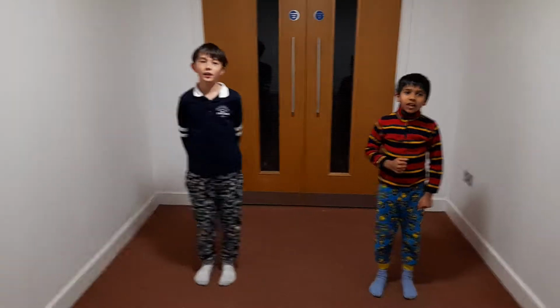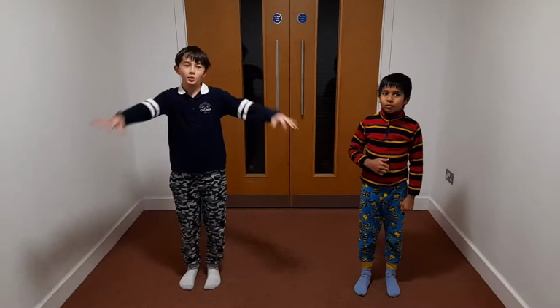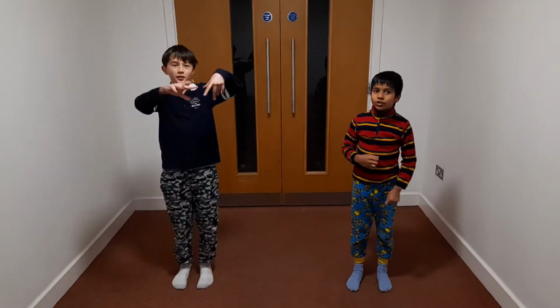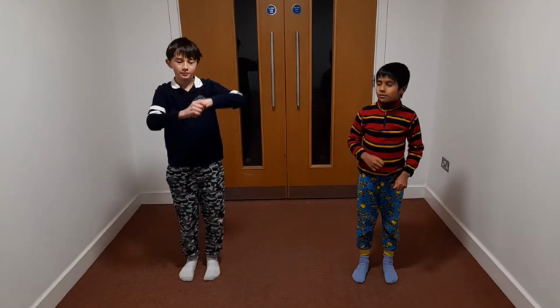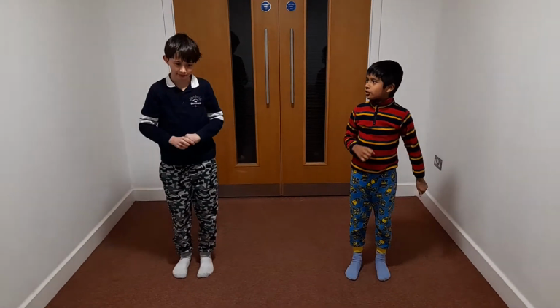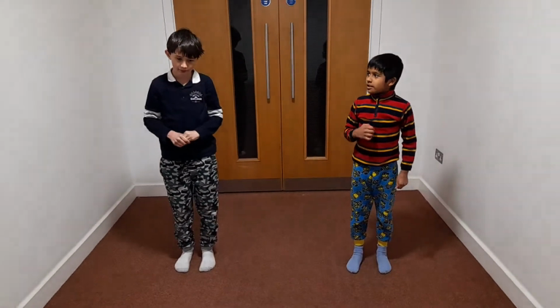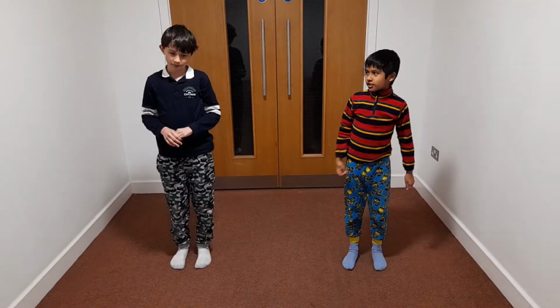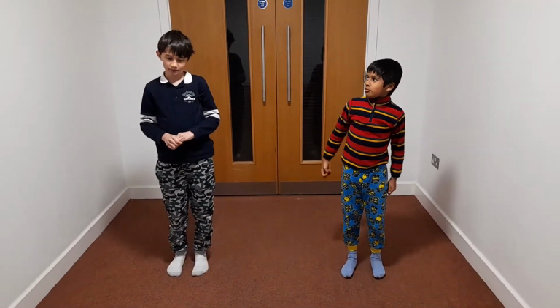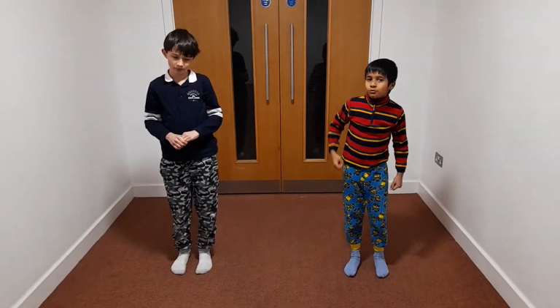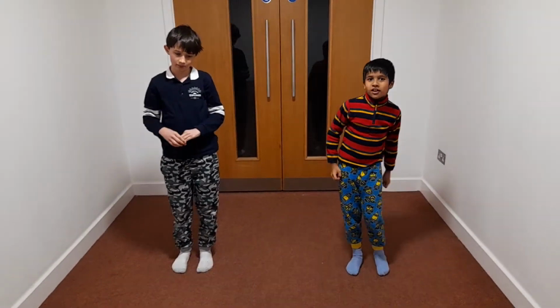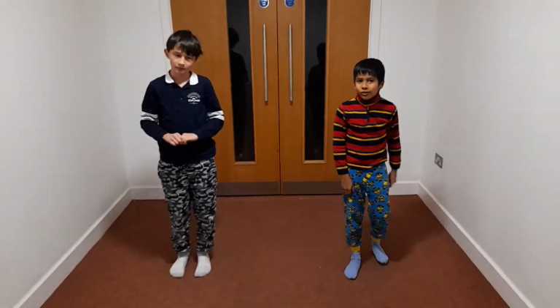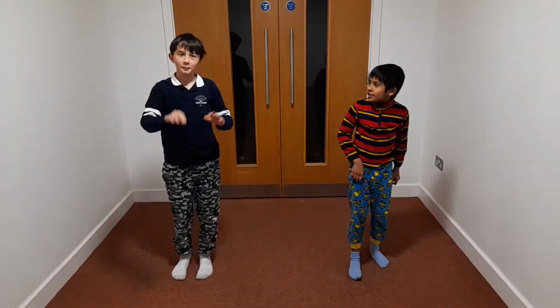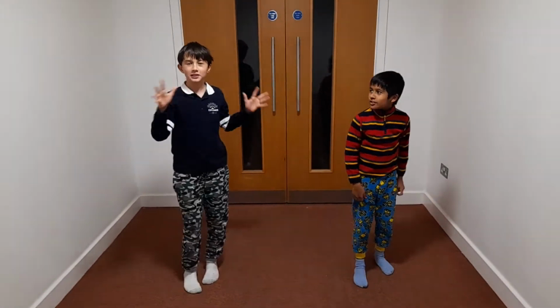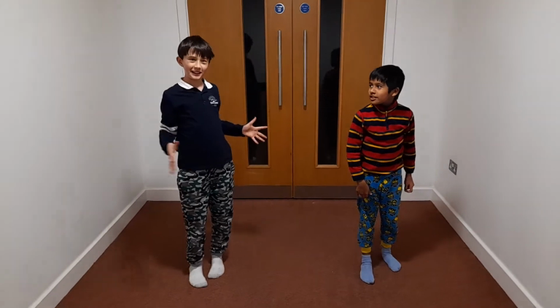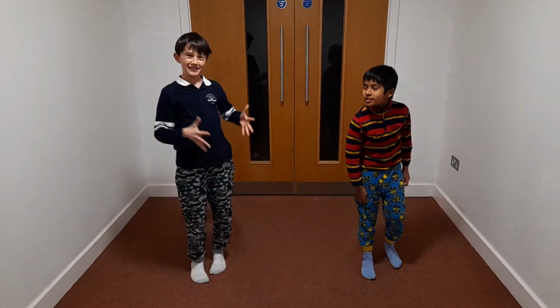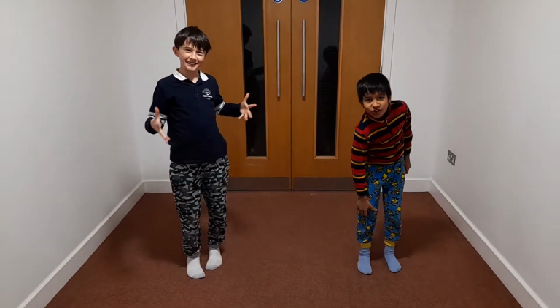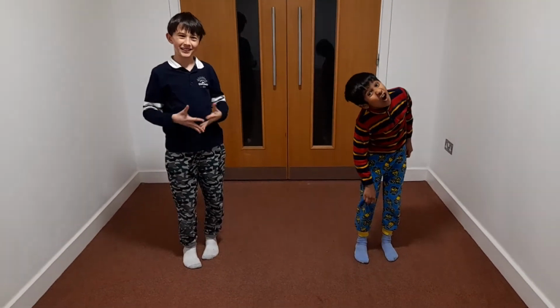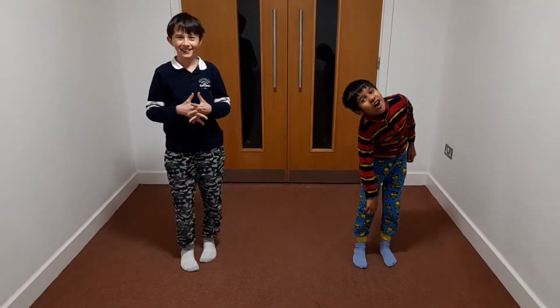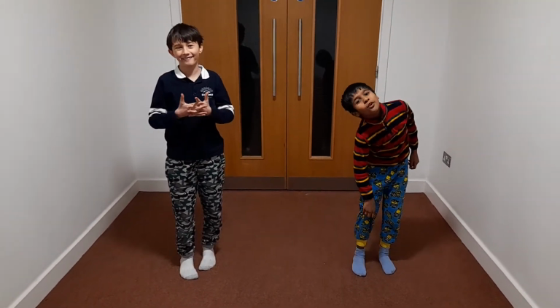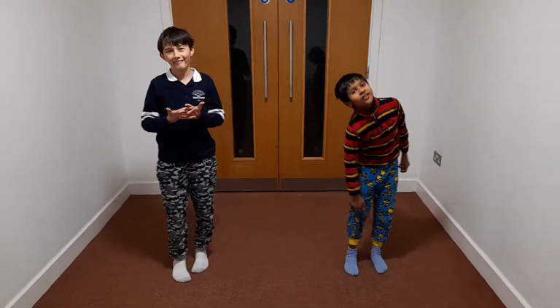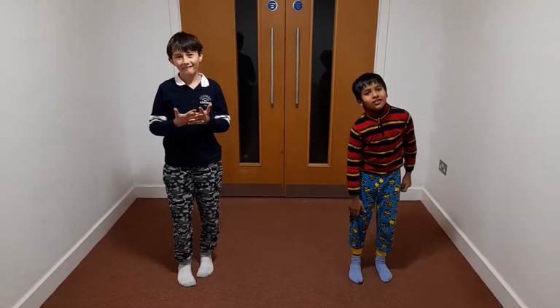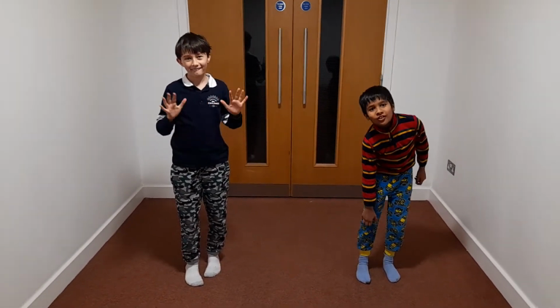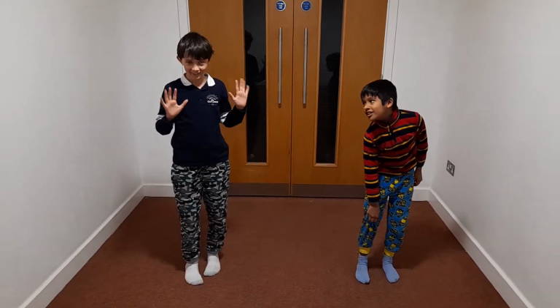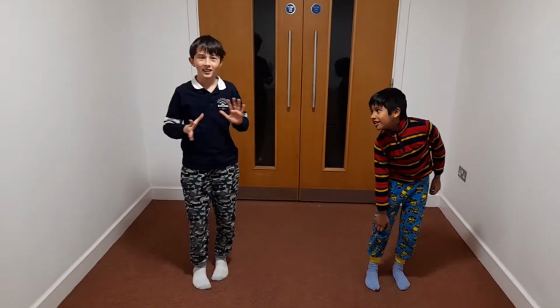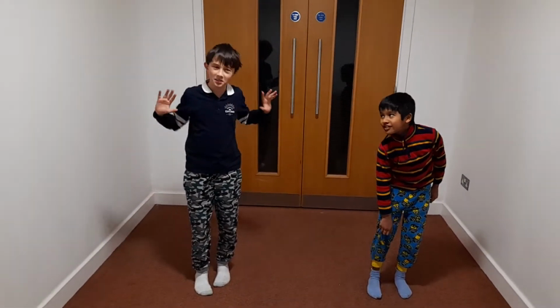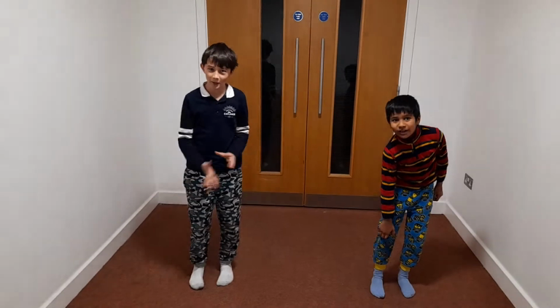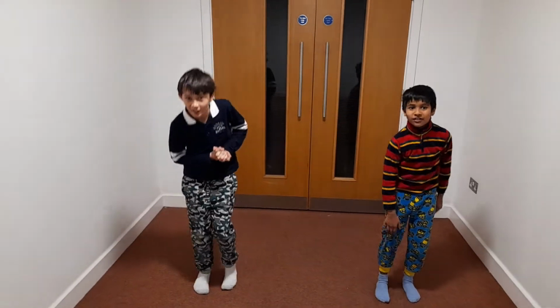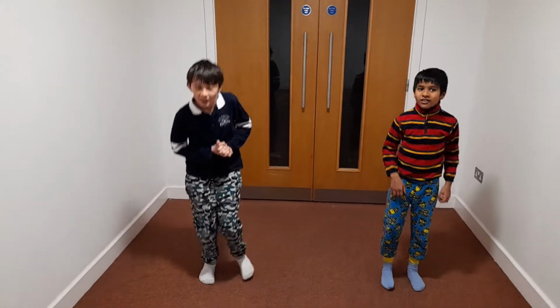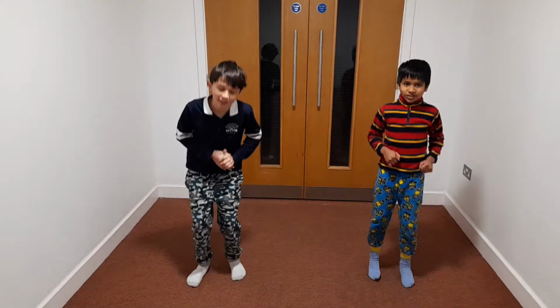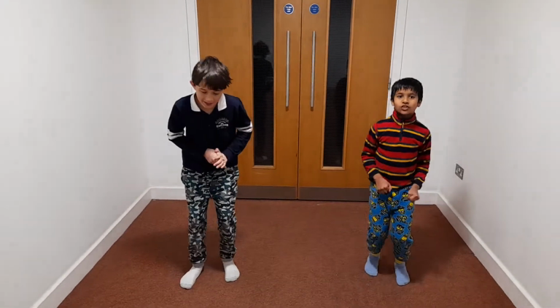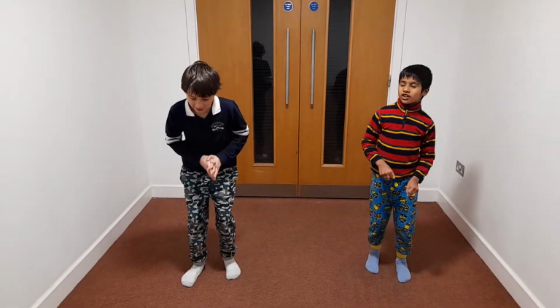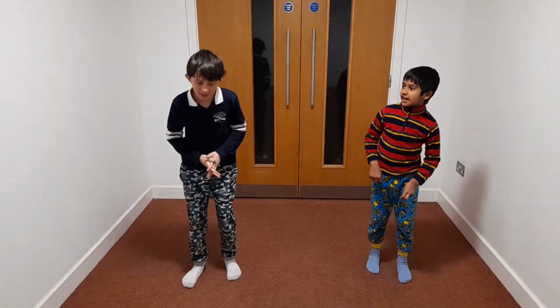Hey guys, so we're going to do some exercise because I need to cut the button, so yeah, it doesn't really matter either. Let's do the jumping jacks again.